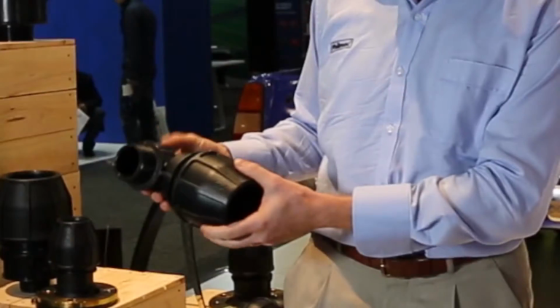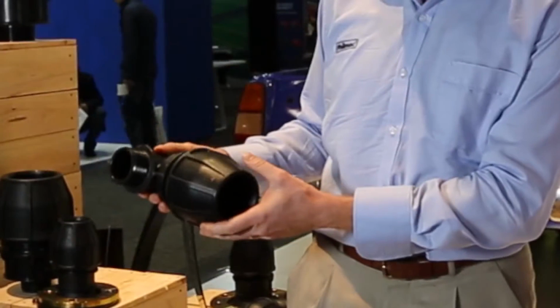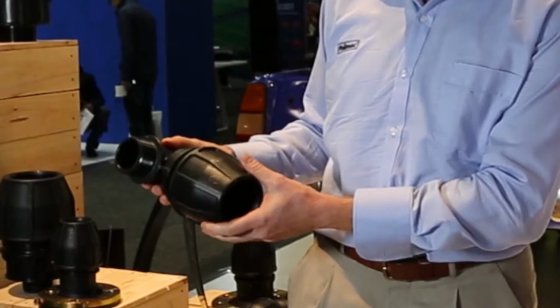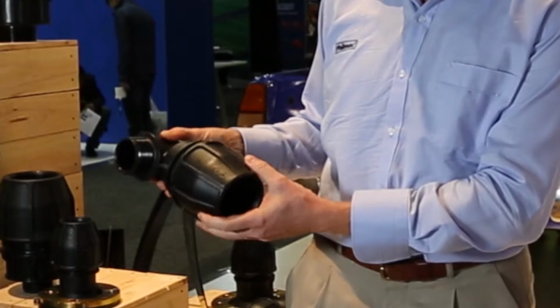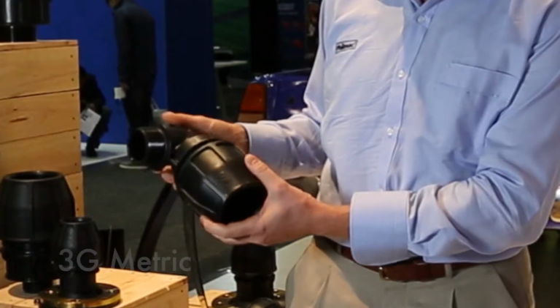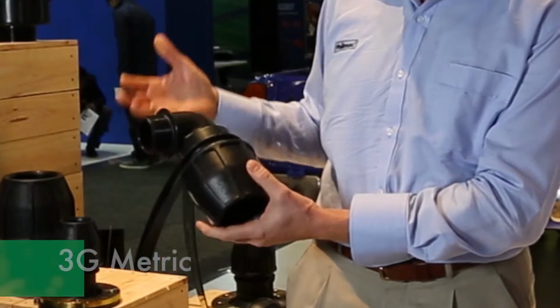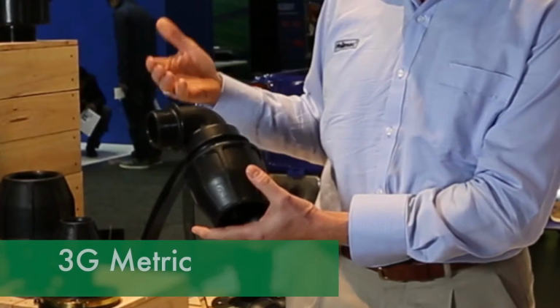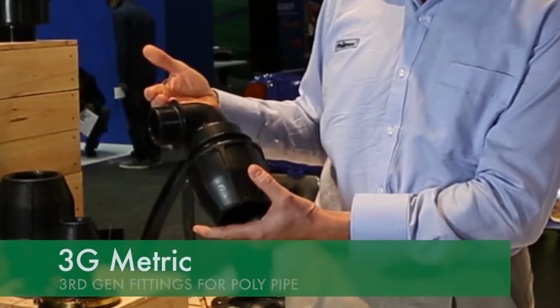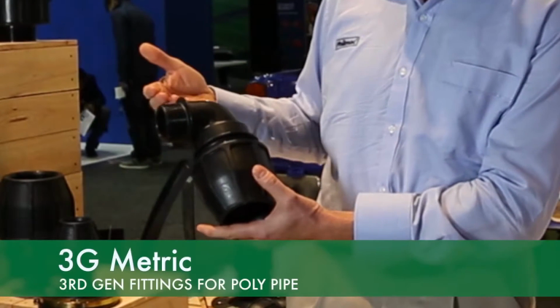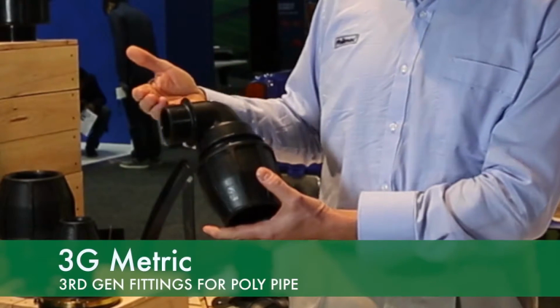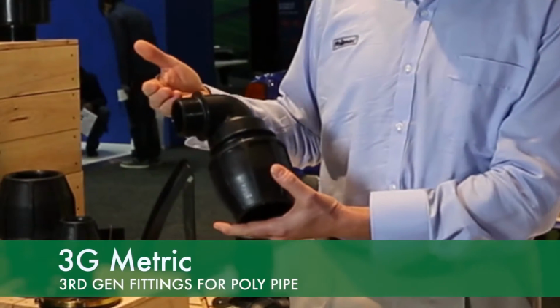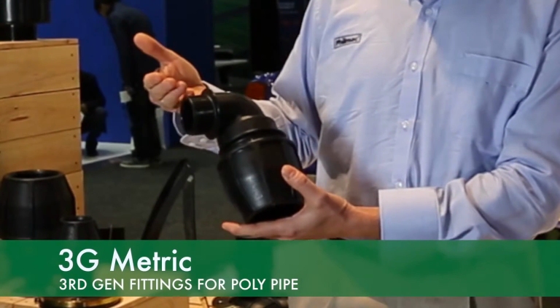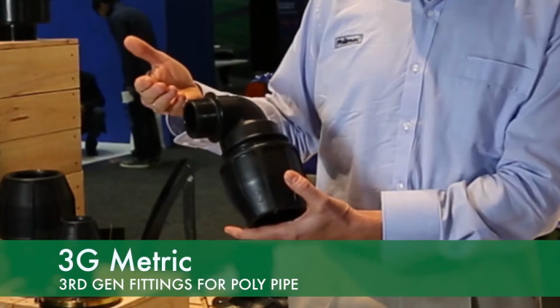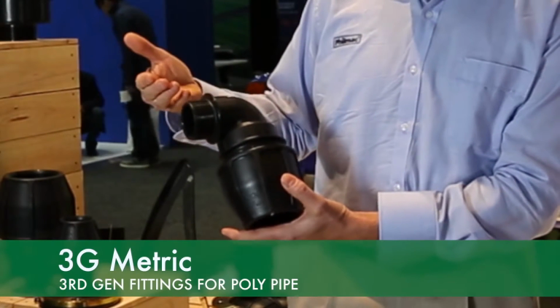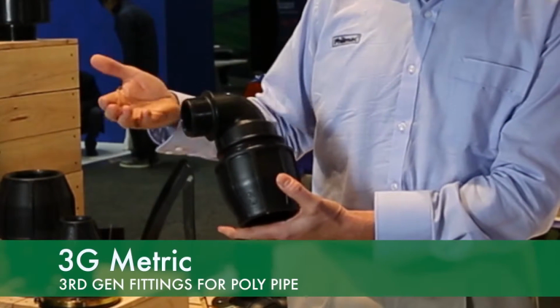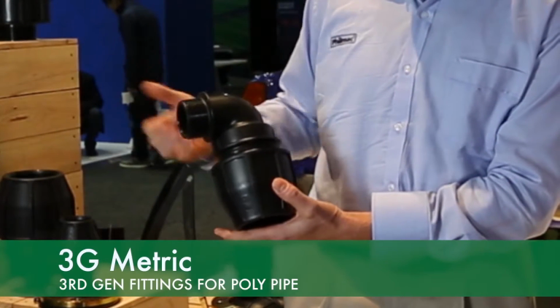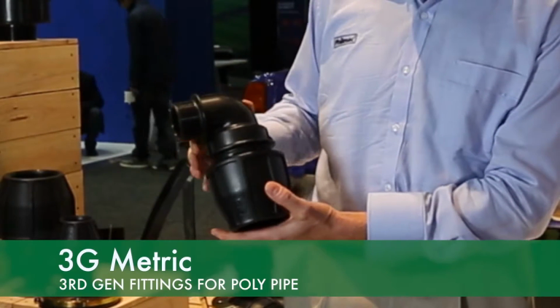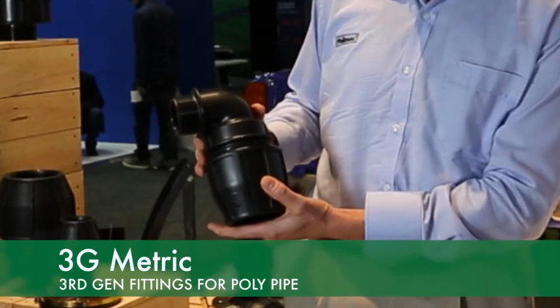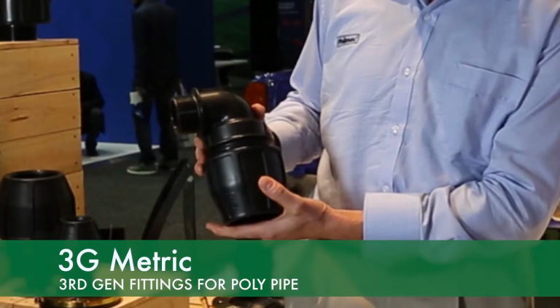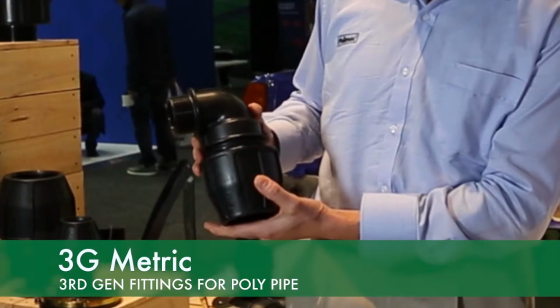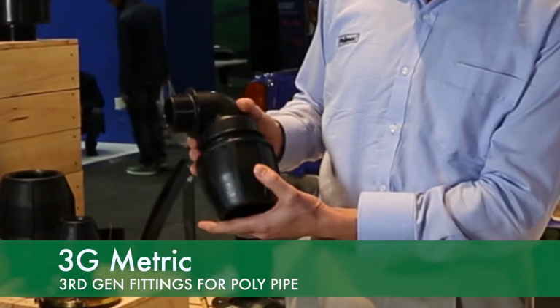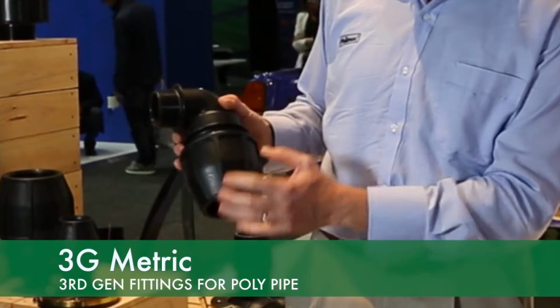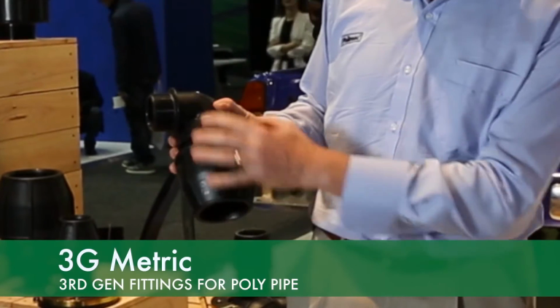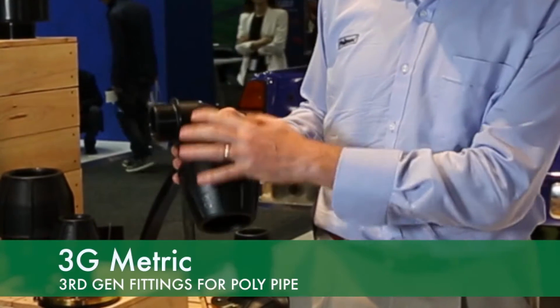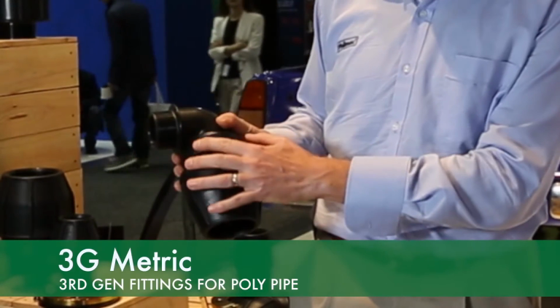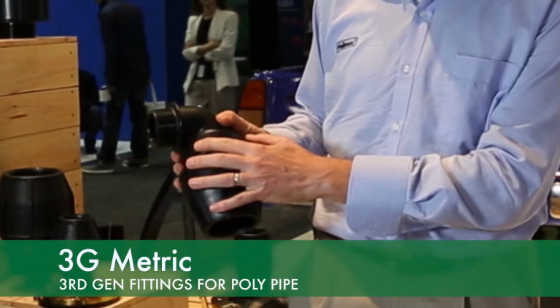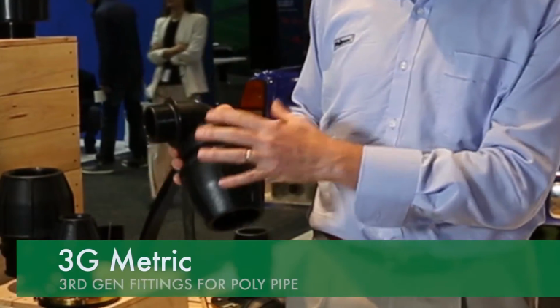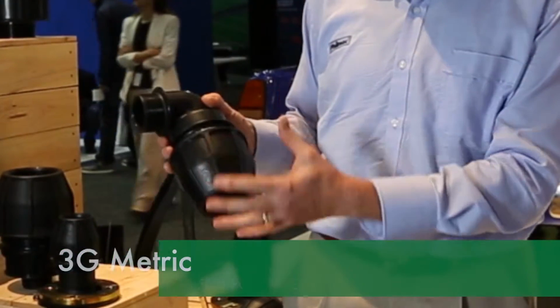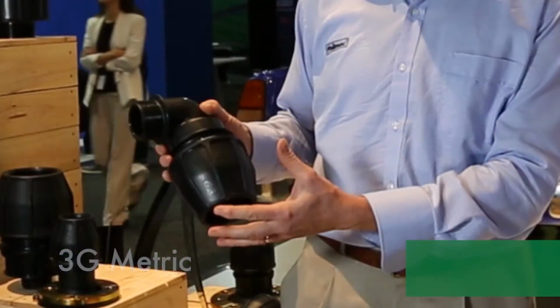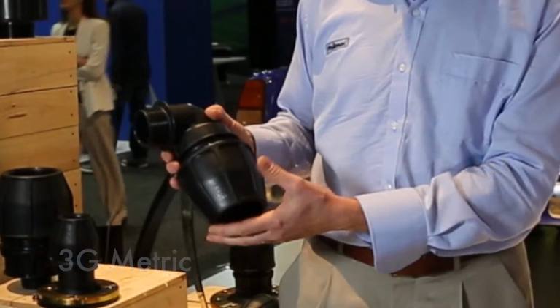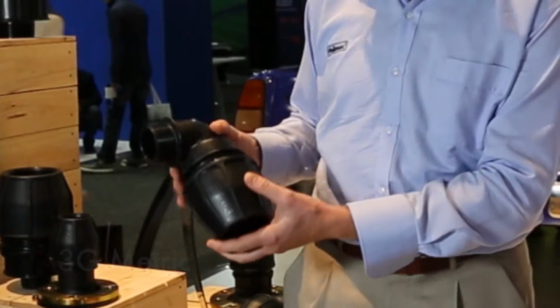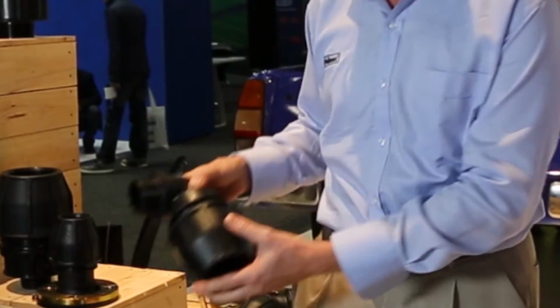Here's an example of one where we've now got a much larger male elbow, now 63 by 2 inch. Previously we didn't have that size.